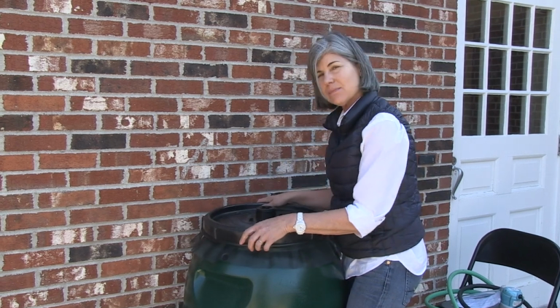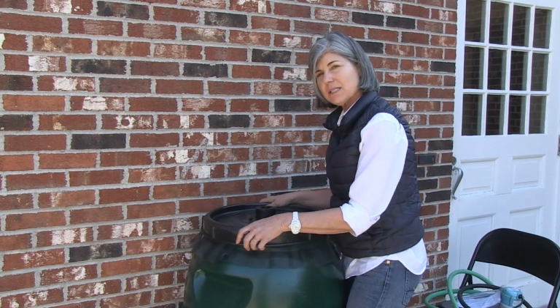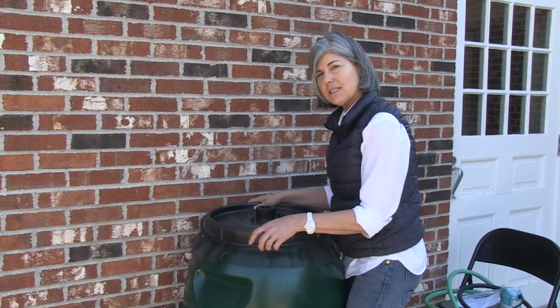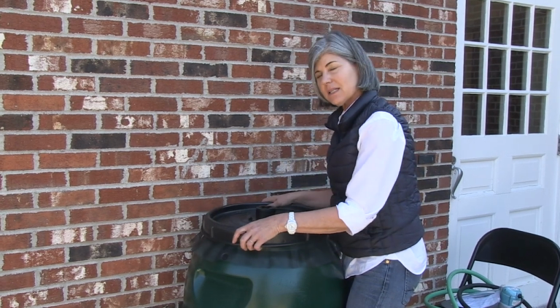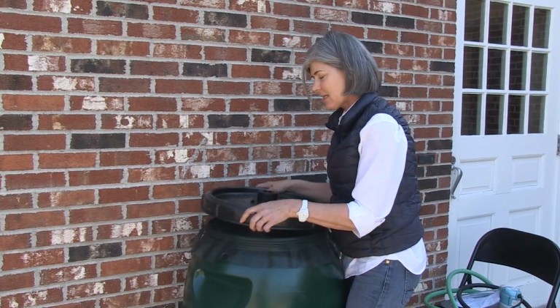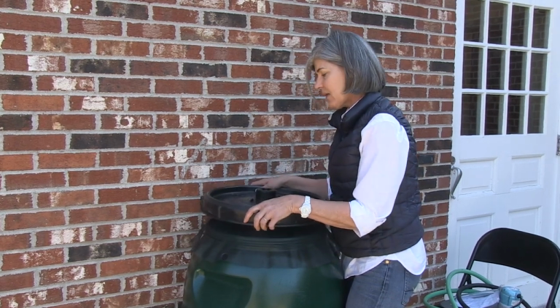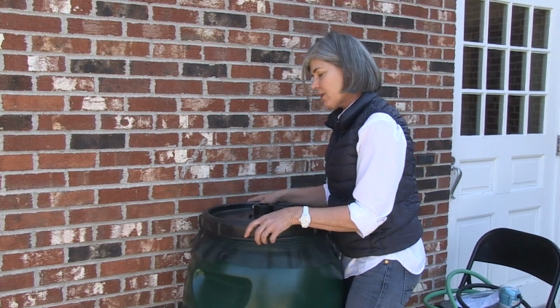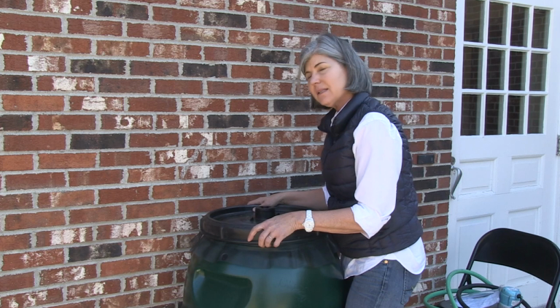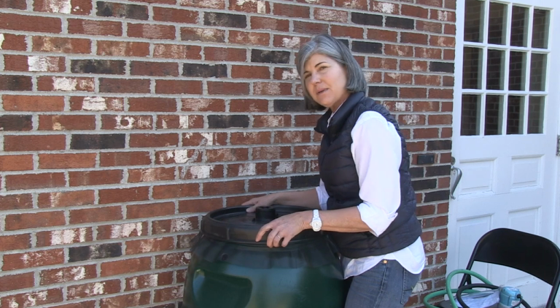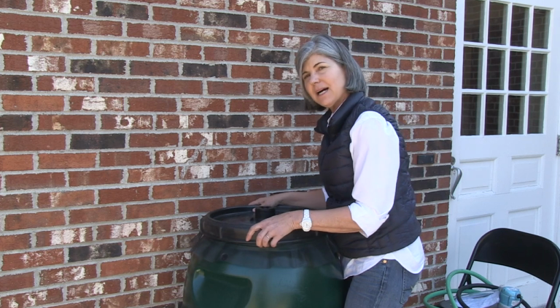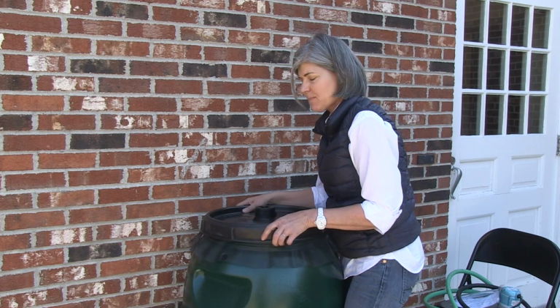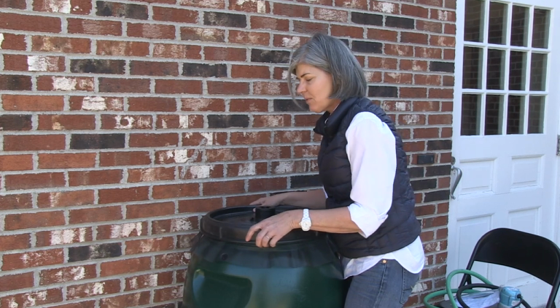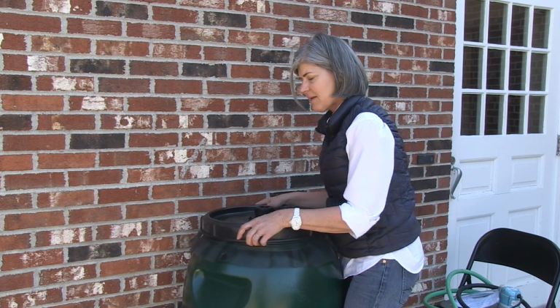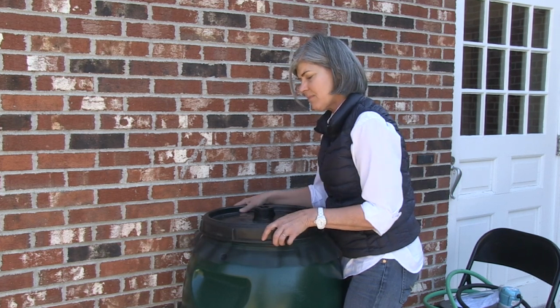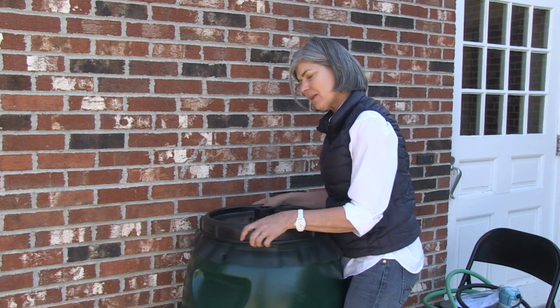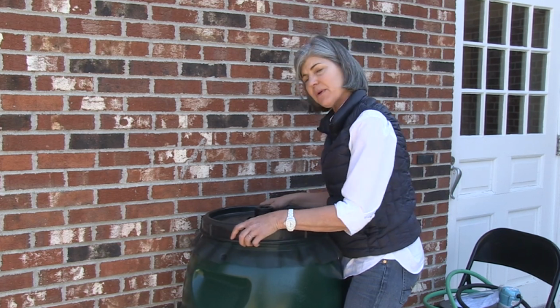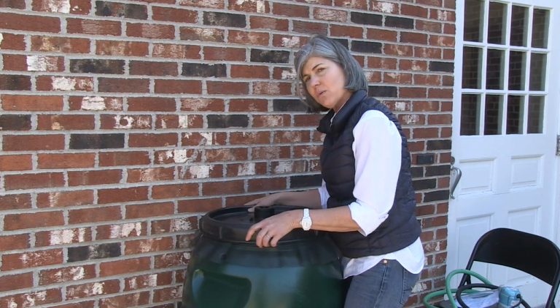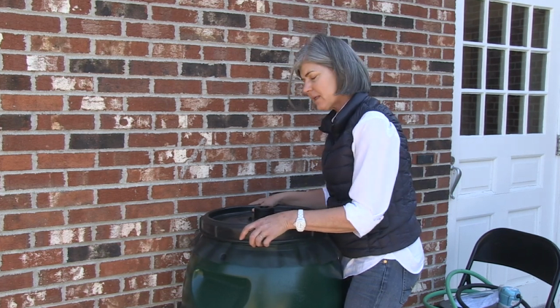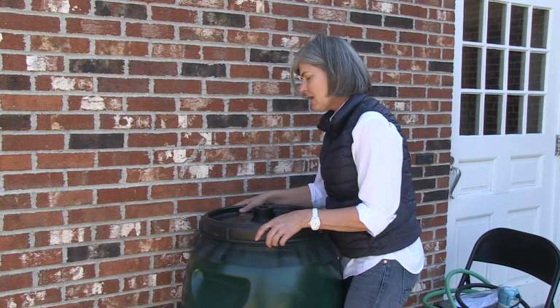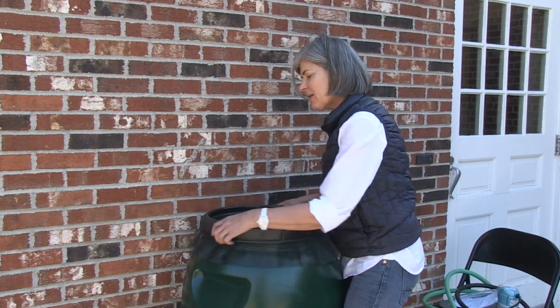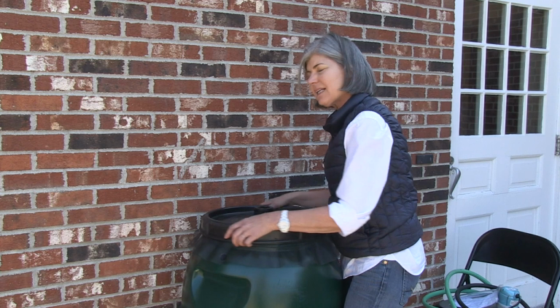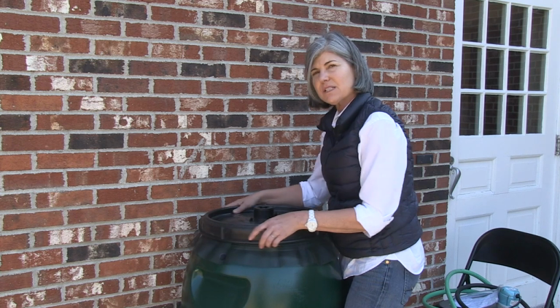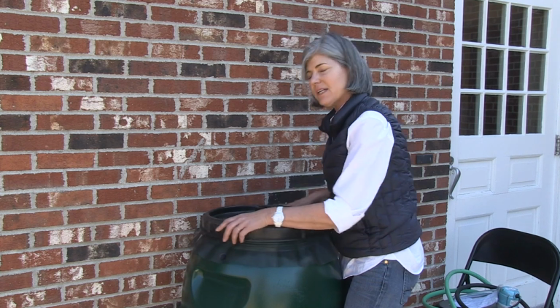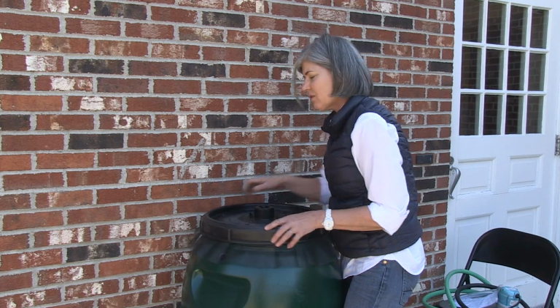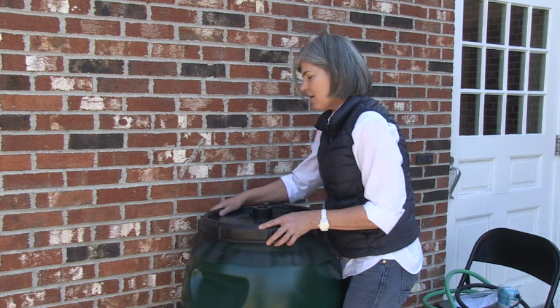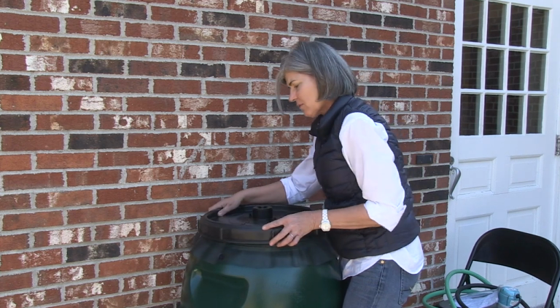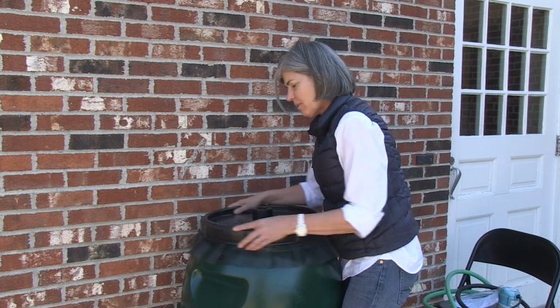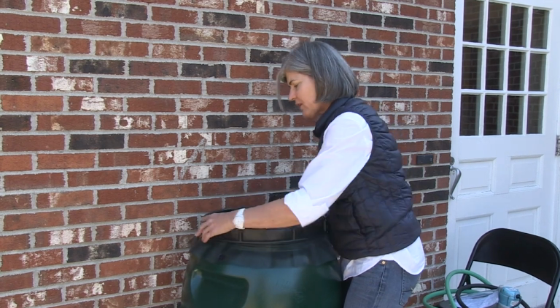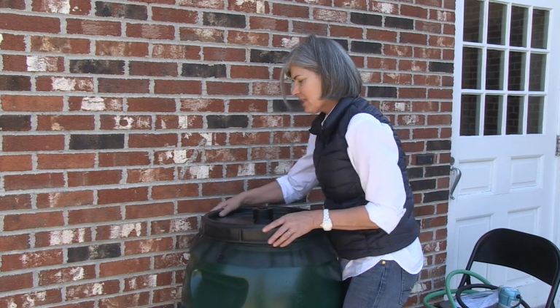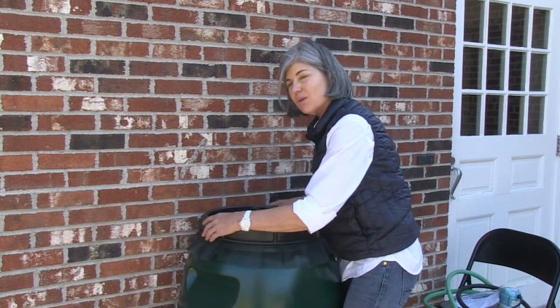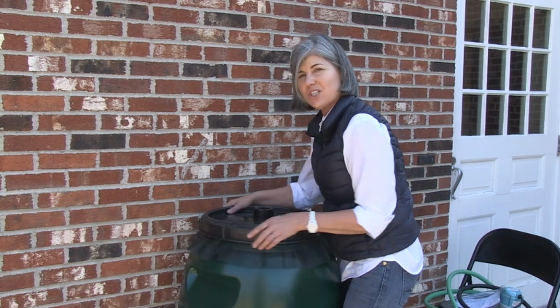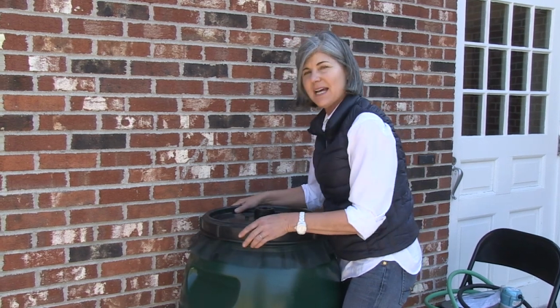Sometimes these lids get a little sticky. When you're putting the lid back on, especially when it's empty, the lid of the barrel might warp a little, so it might take a little bit to find its grooves before you can really start to ratchet it down.